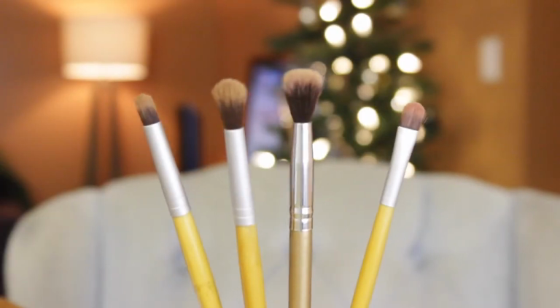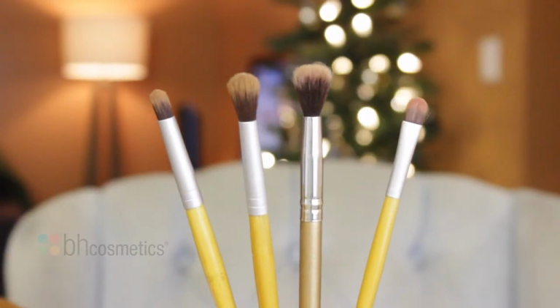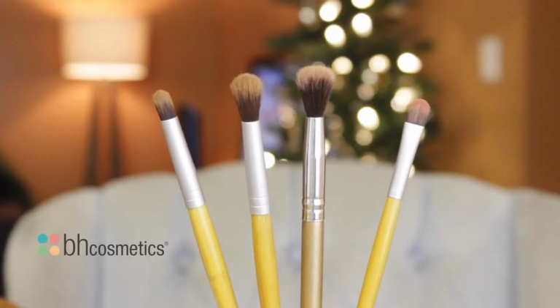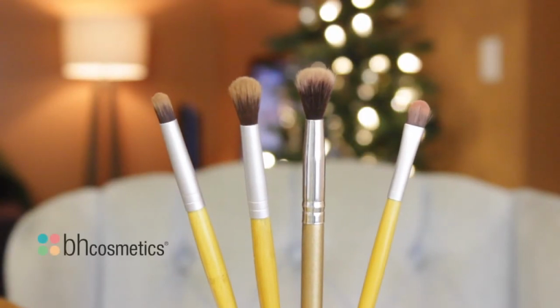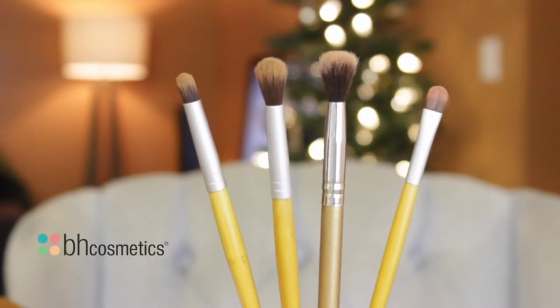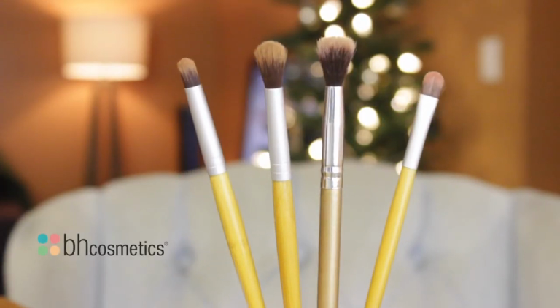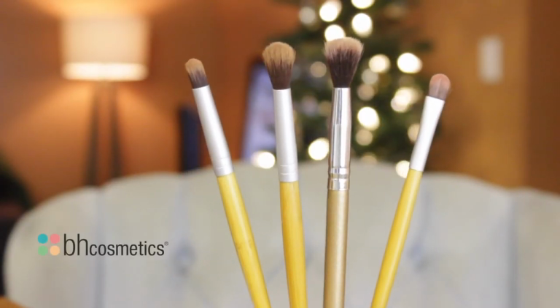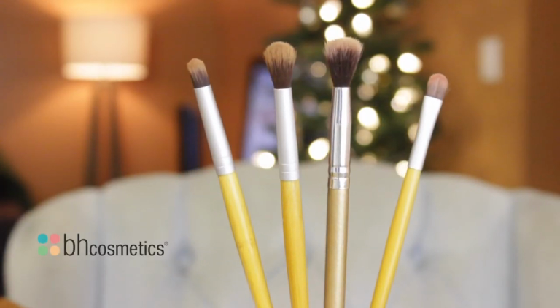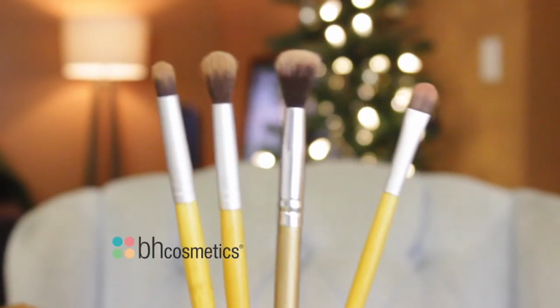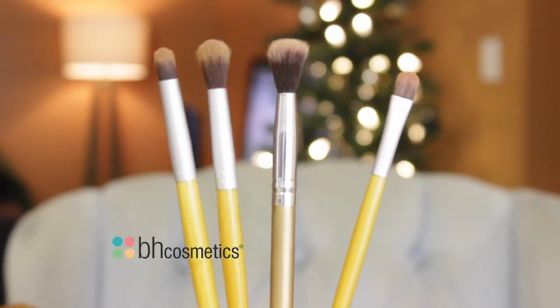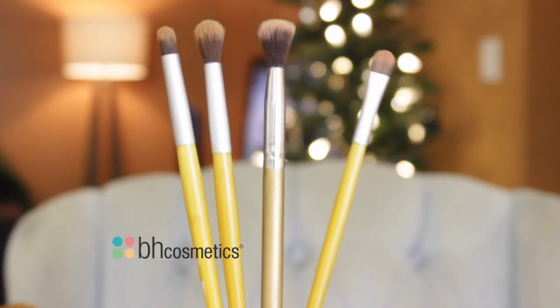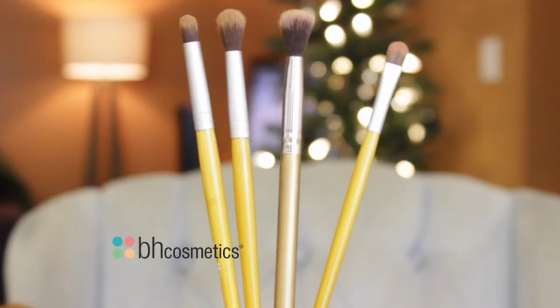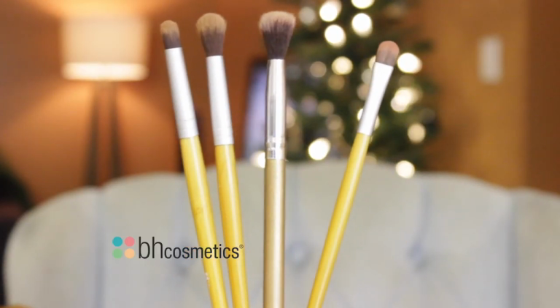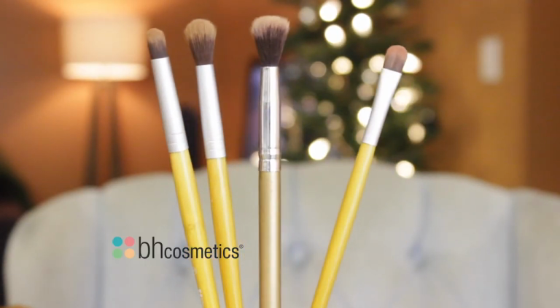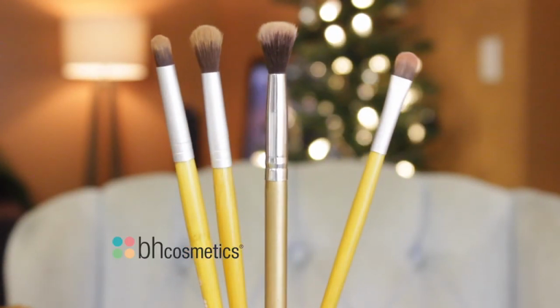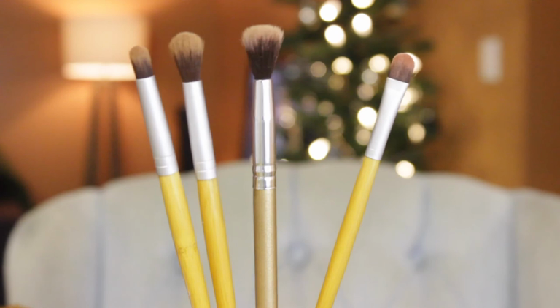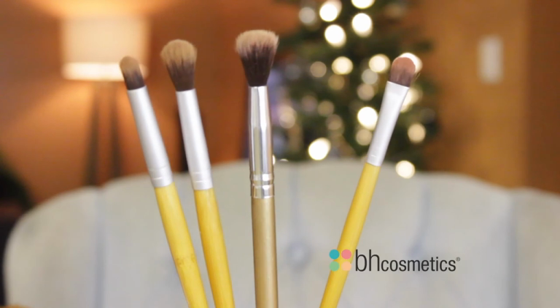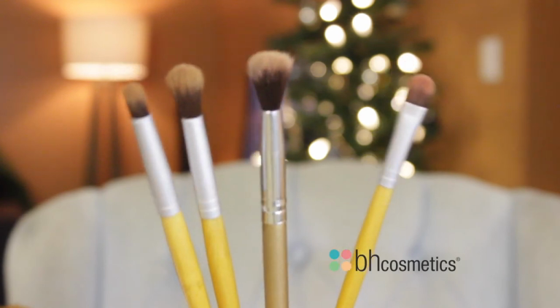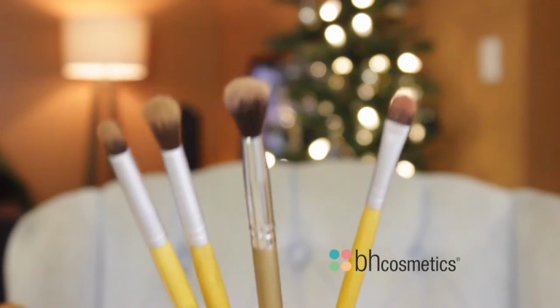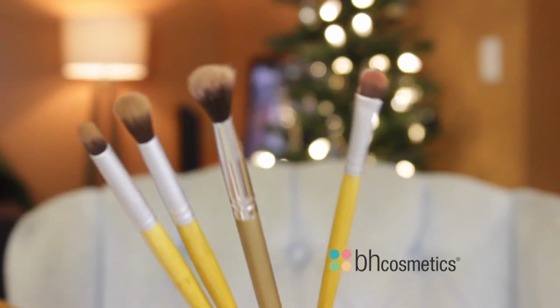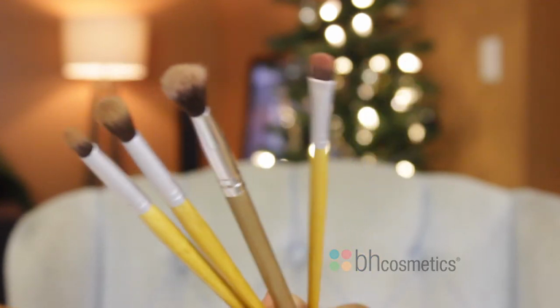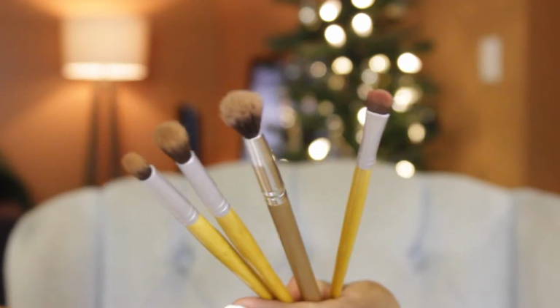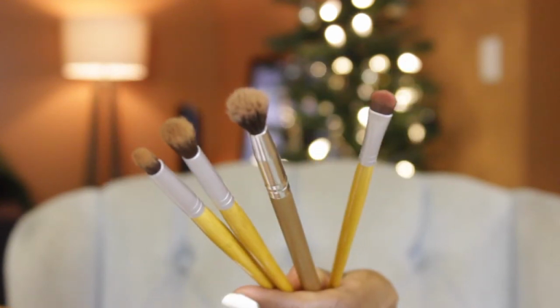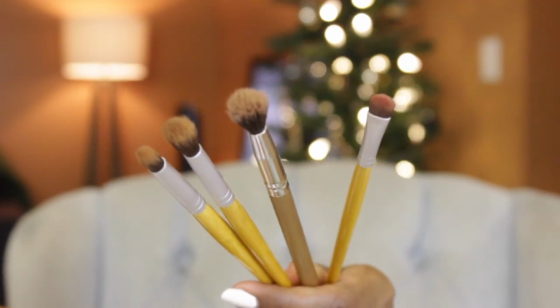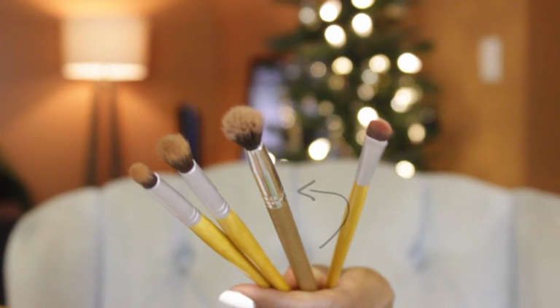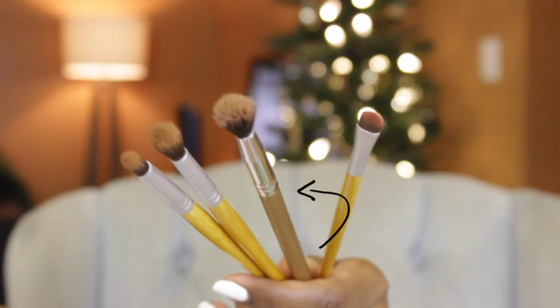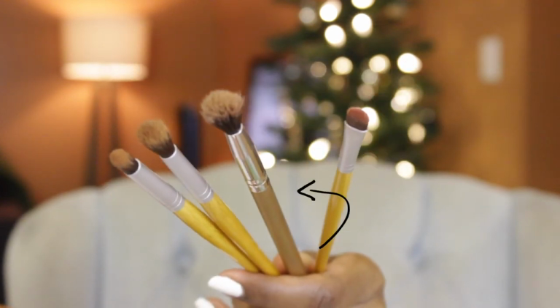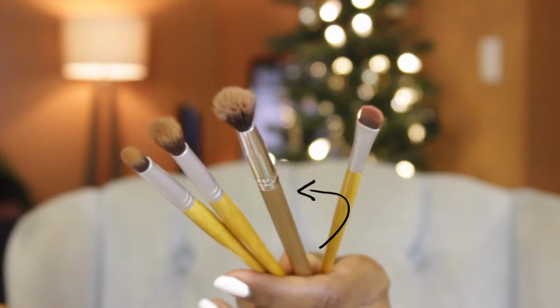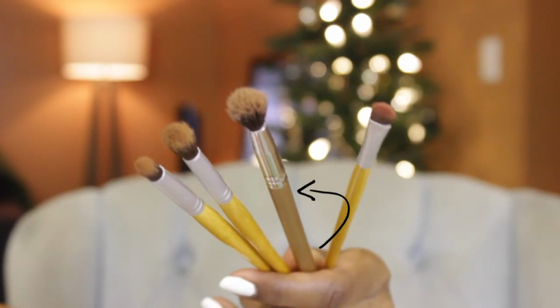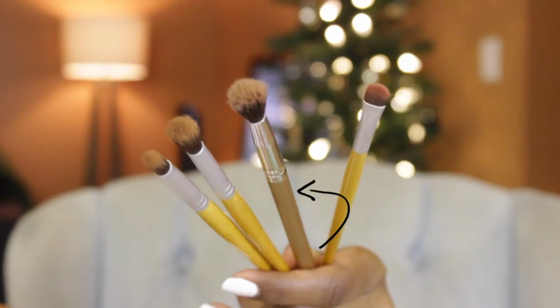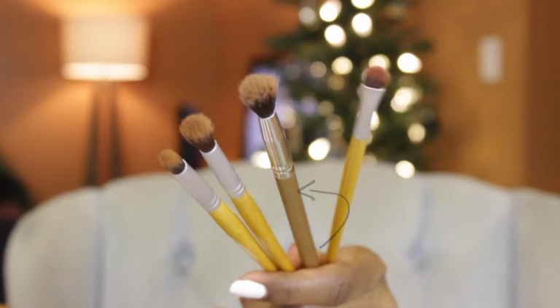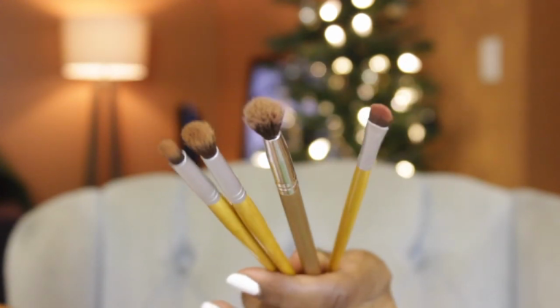So these are the brushes that I'm going to be using. The three of them on the outside are from BH Cosmetics and the middle one with the bigger fluffy brush is from Amazon.